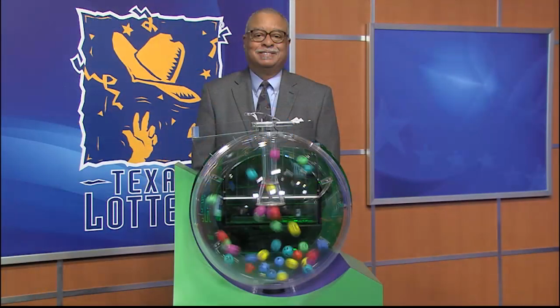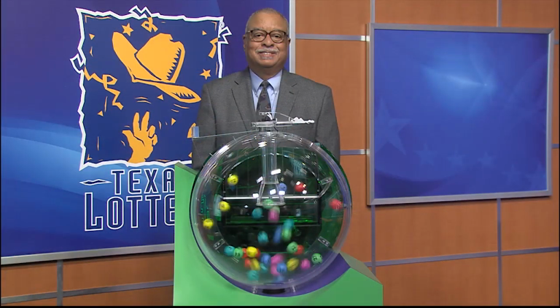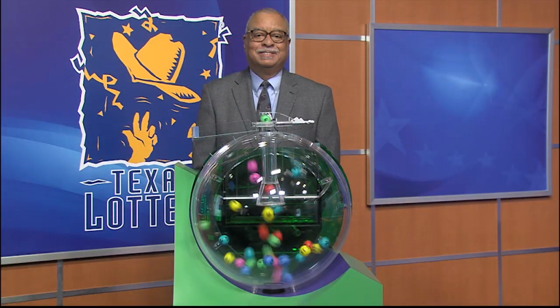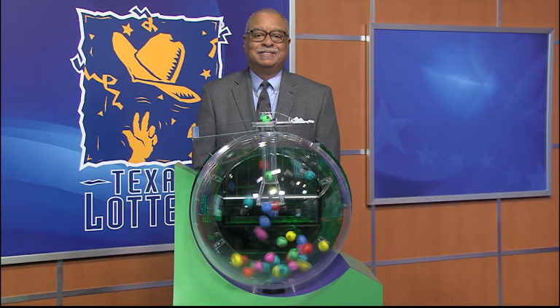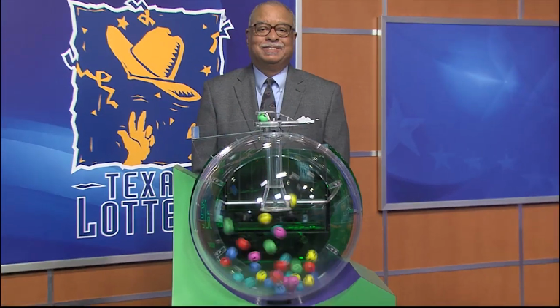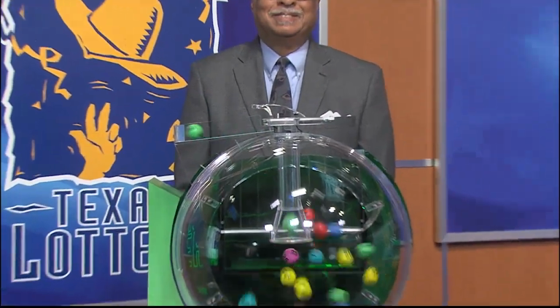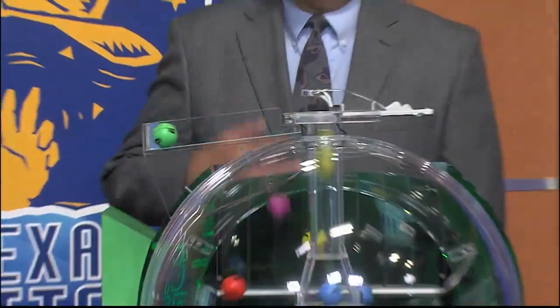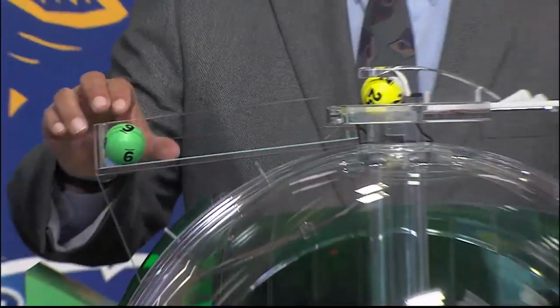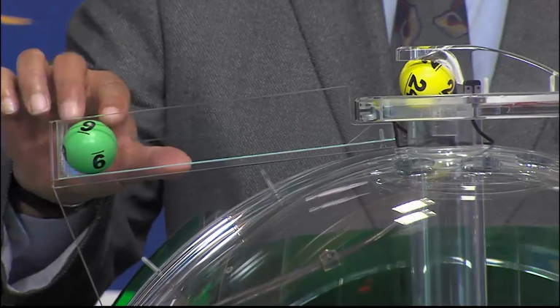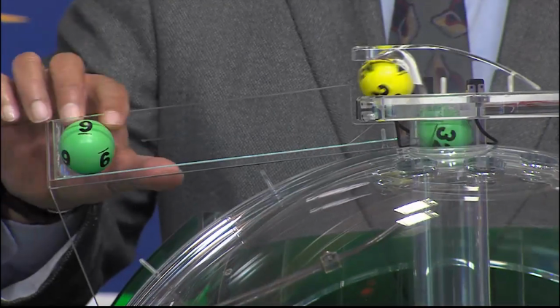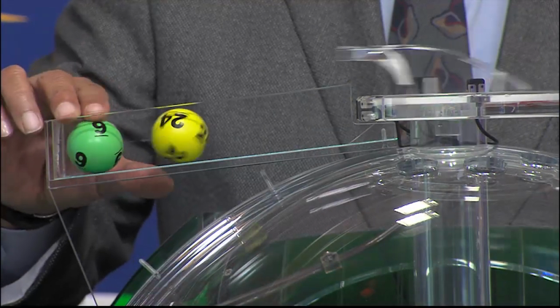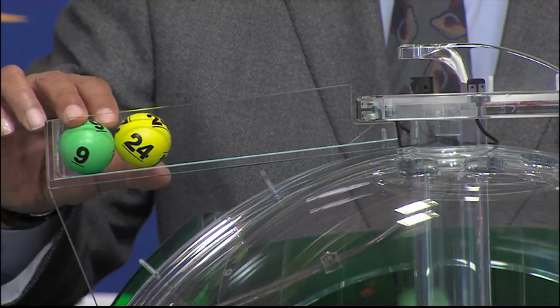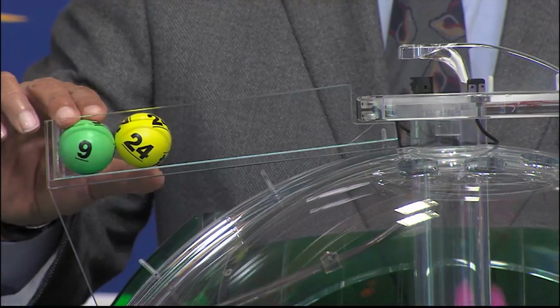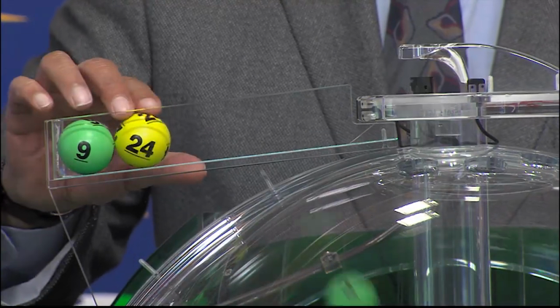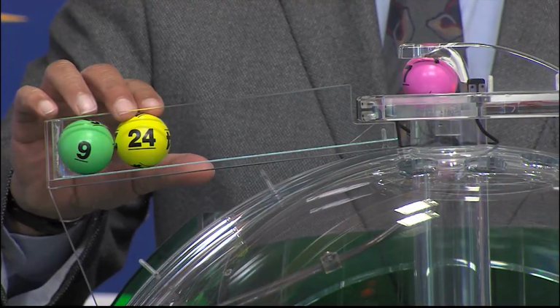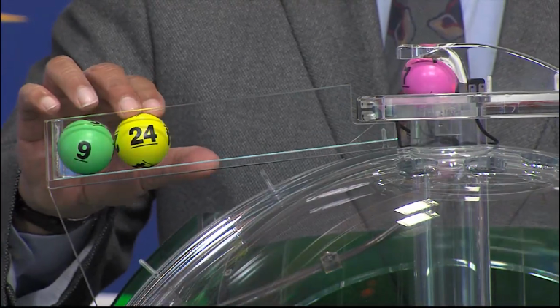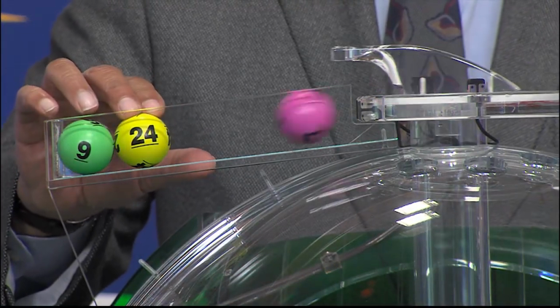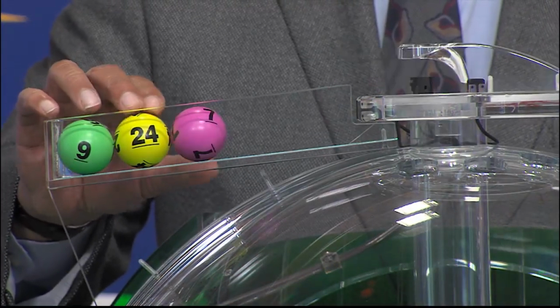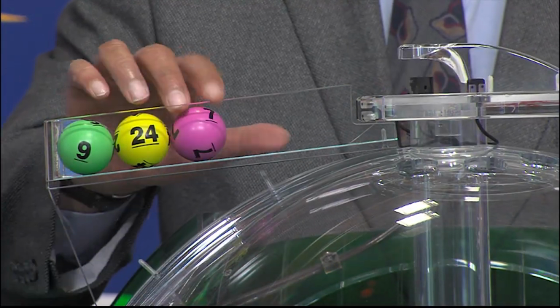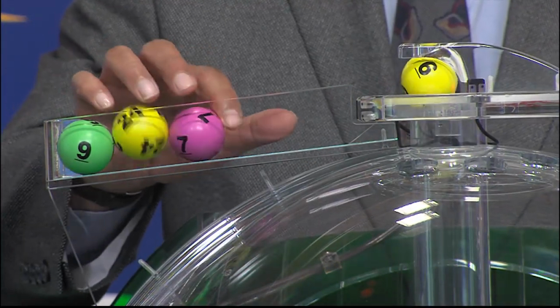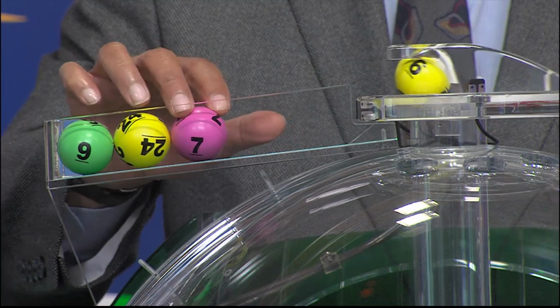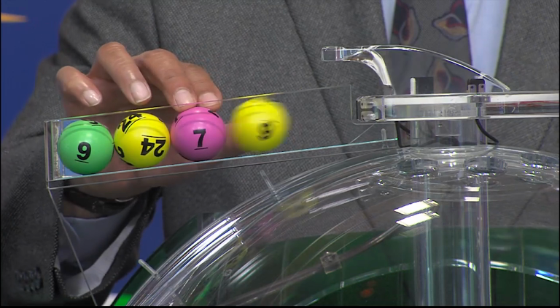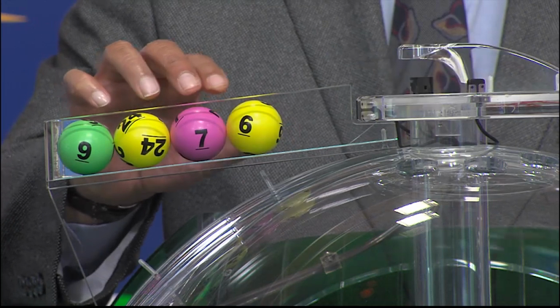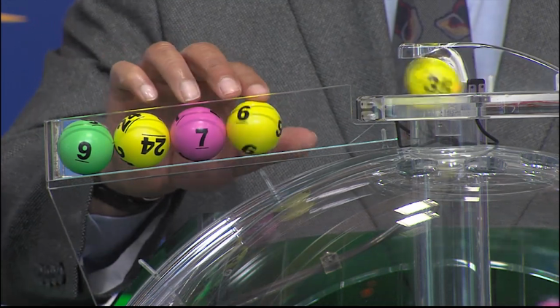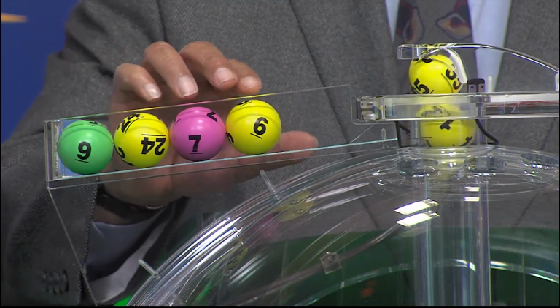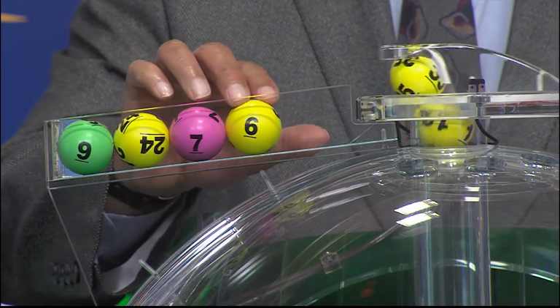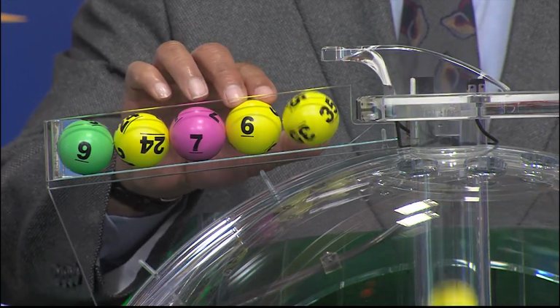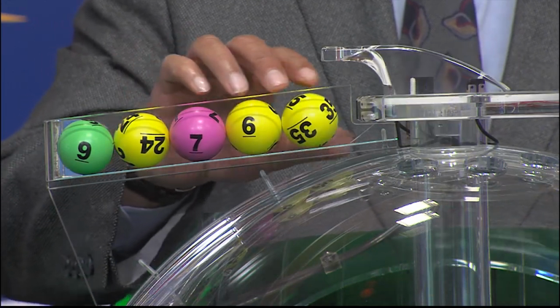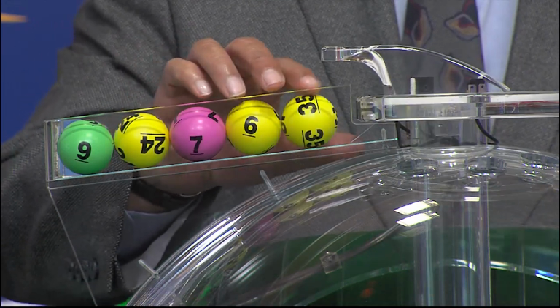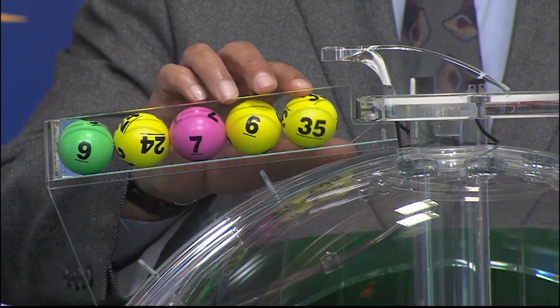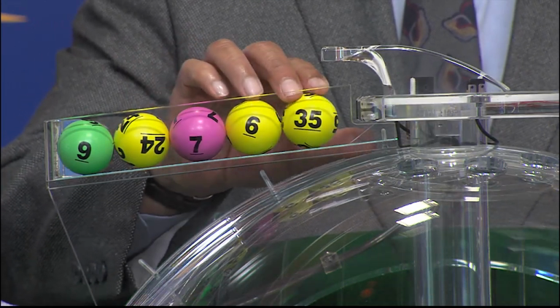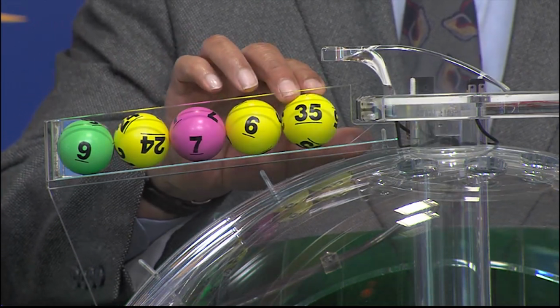Now let's play Cash 5. The winning numbers are 9, 24, 7, 6, and 35.